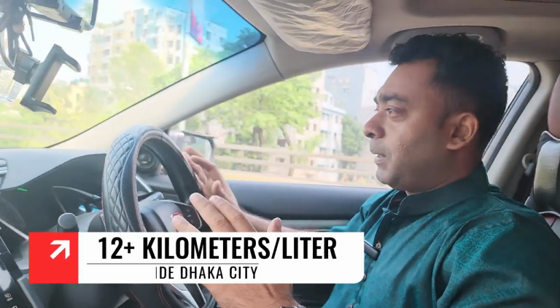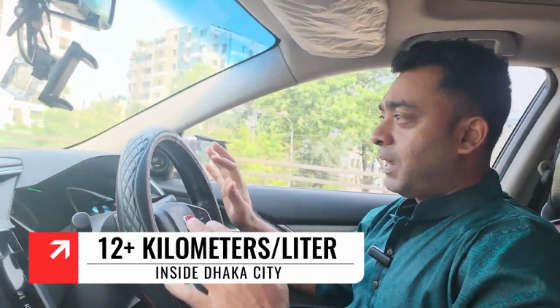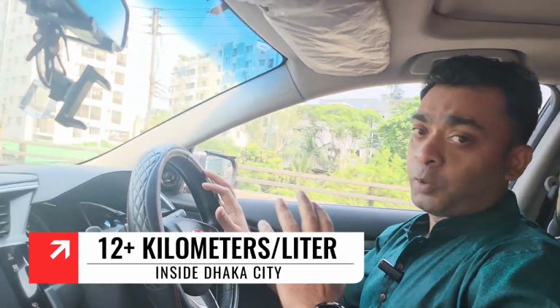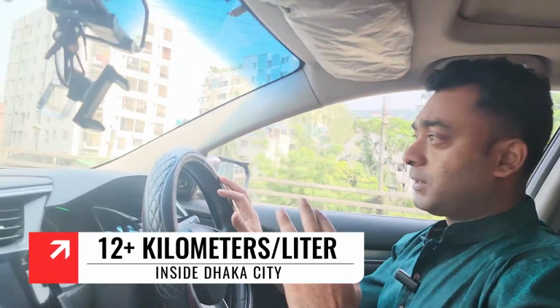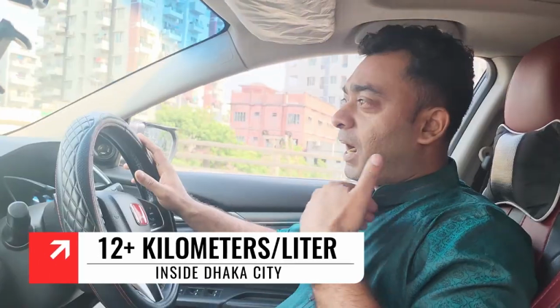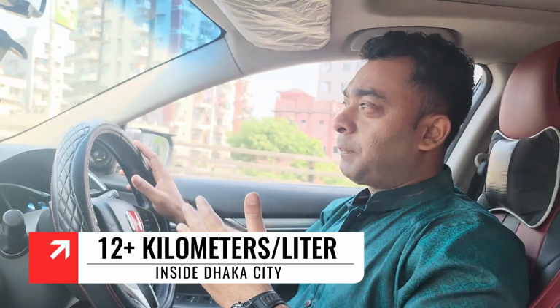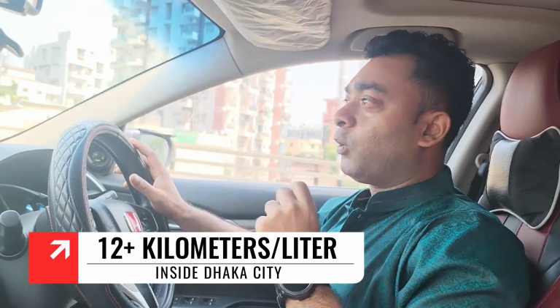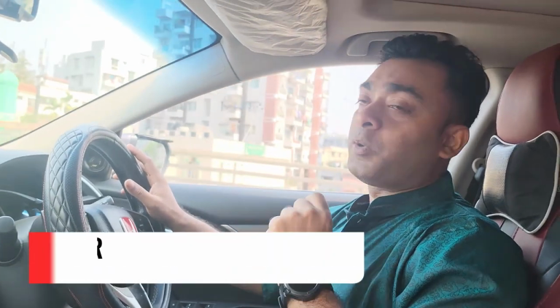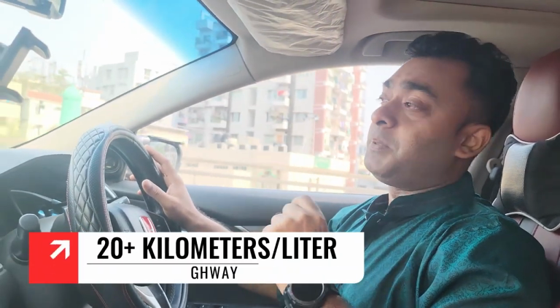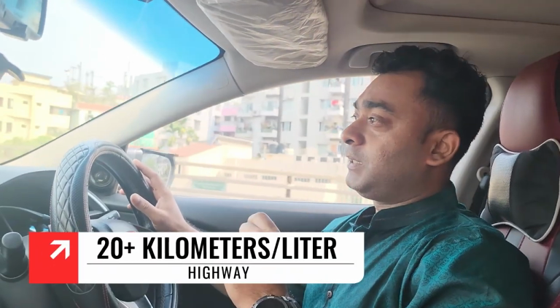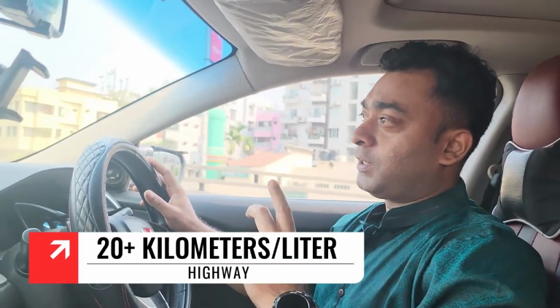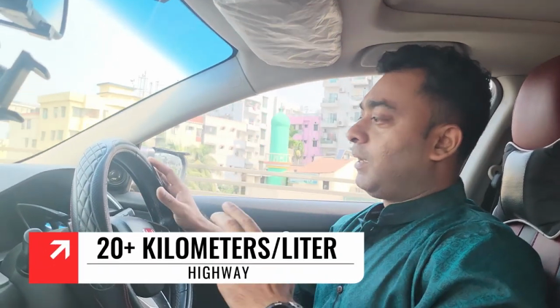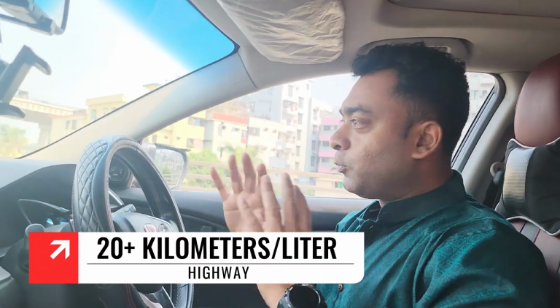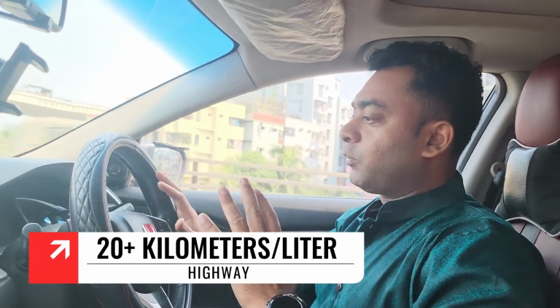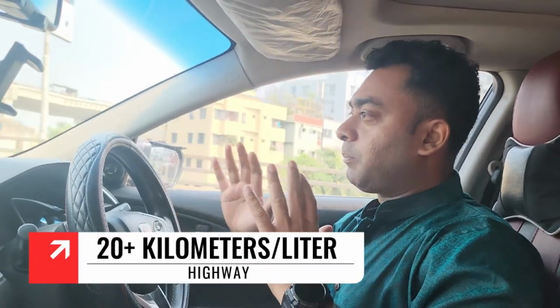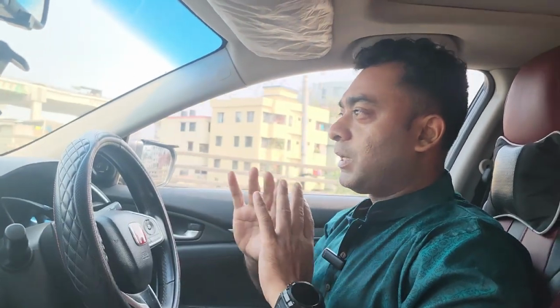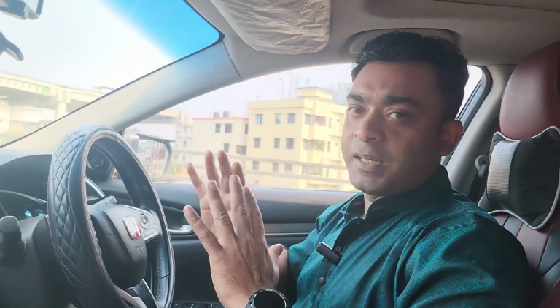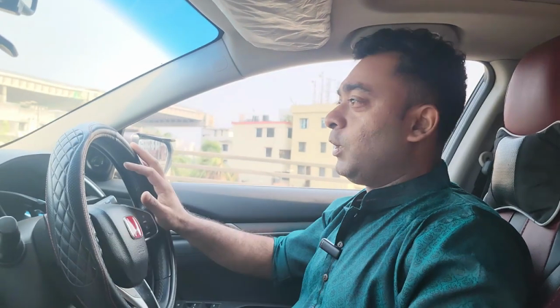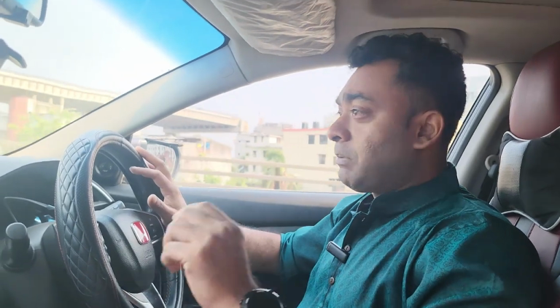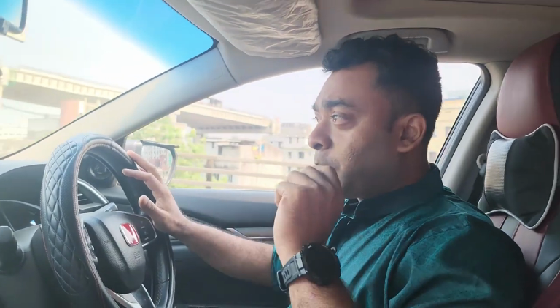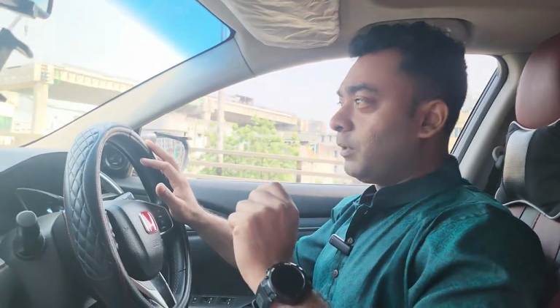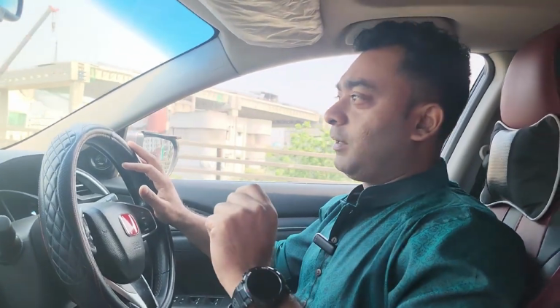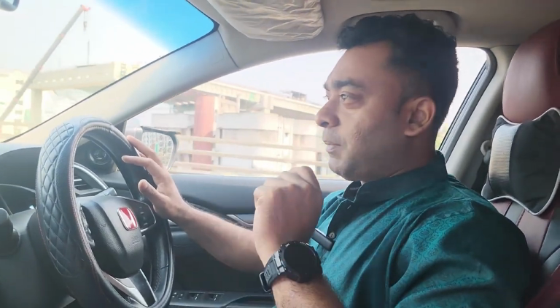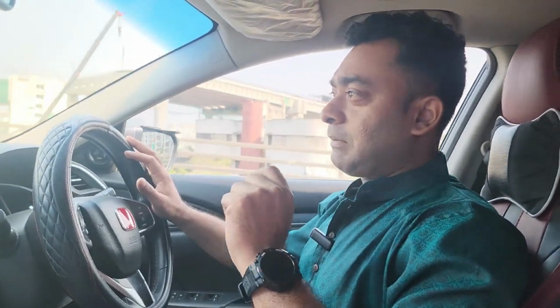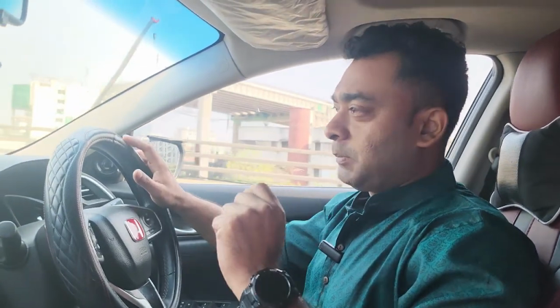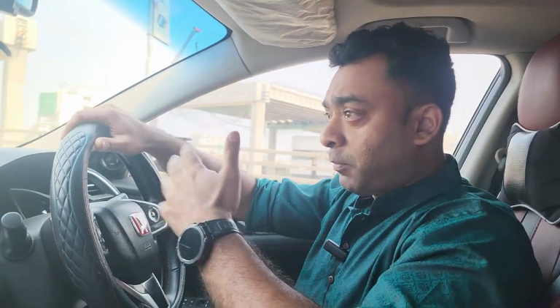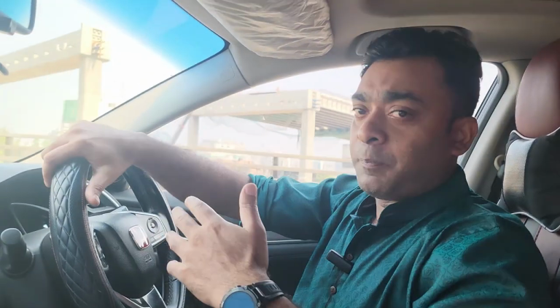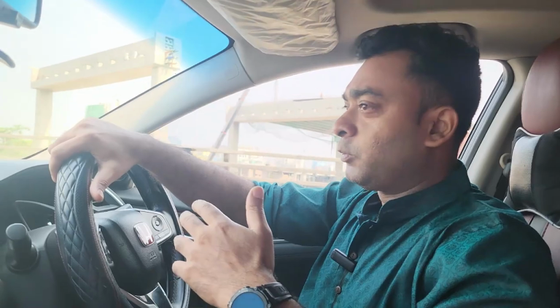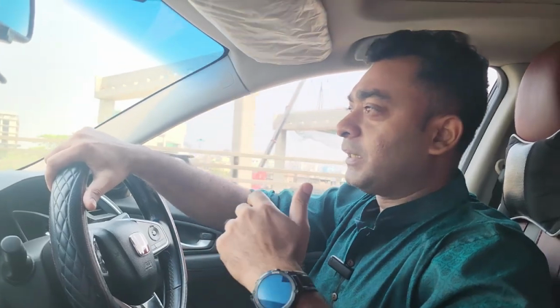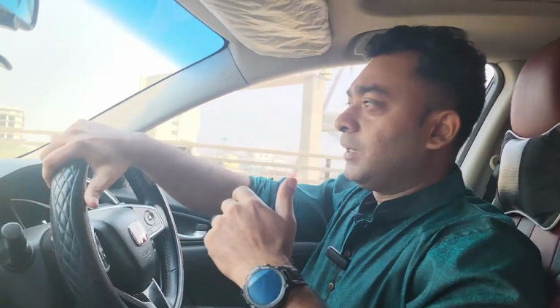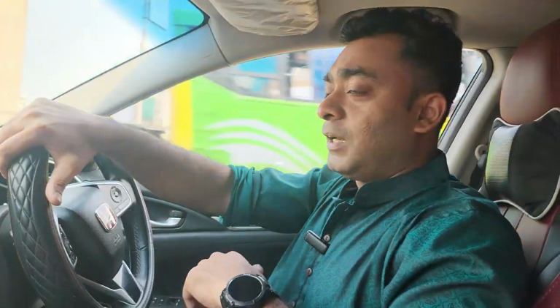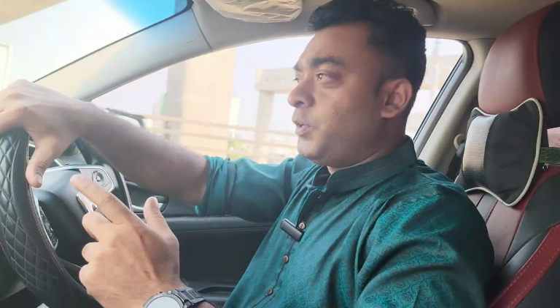I have 12 miles, and I have almost 20 miles. My mileage is smooth. How is it possible? I'll see you in the full video.